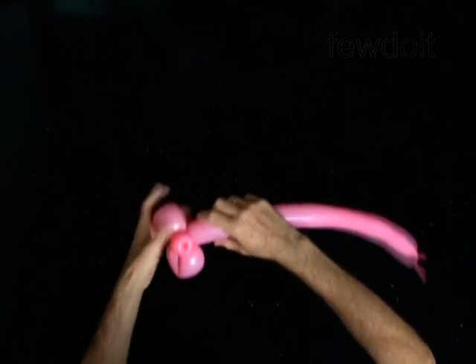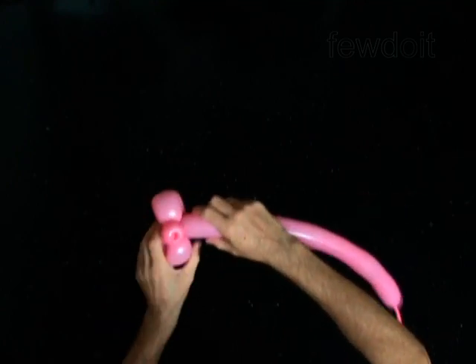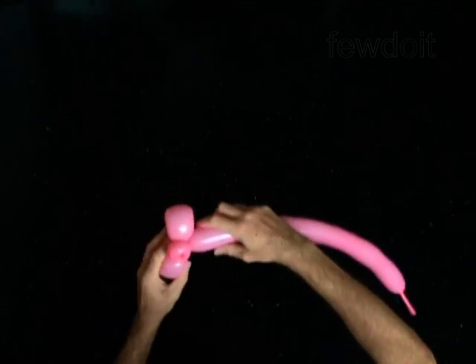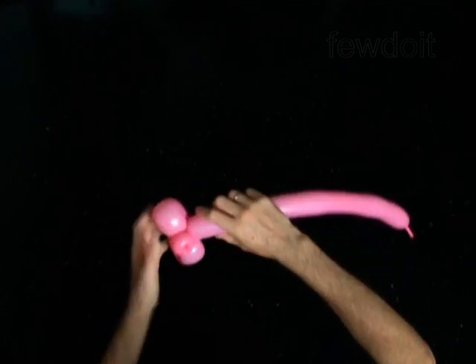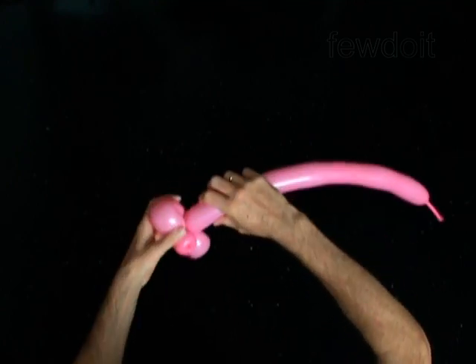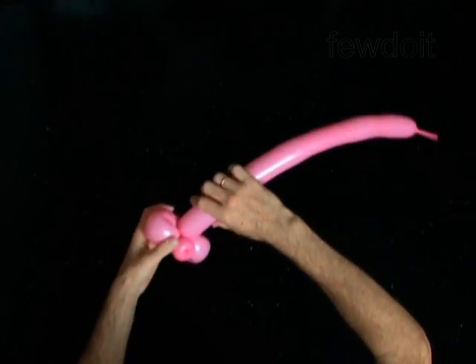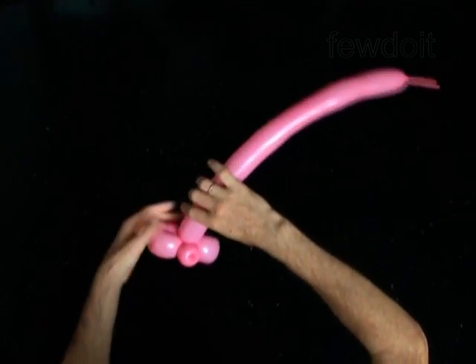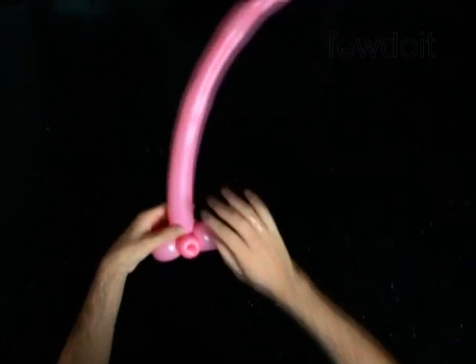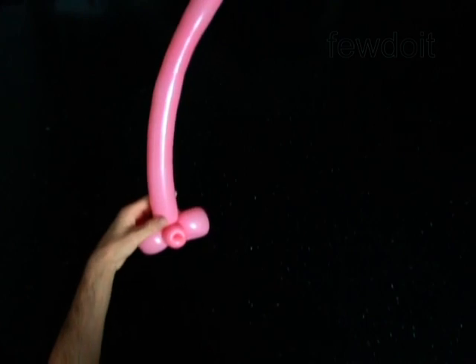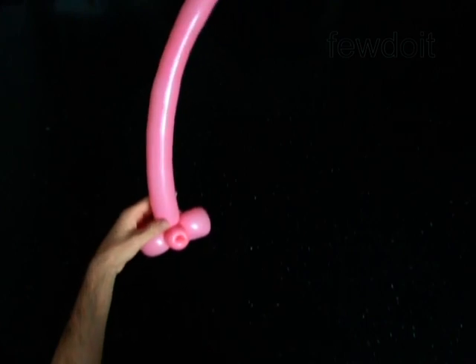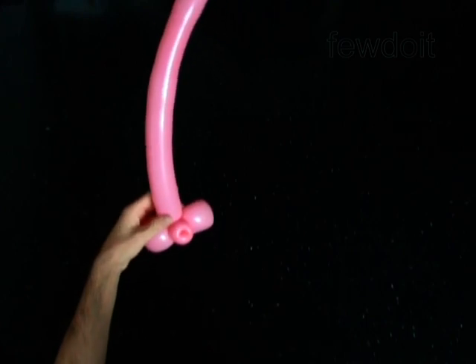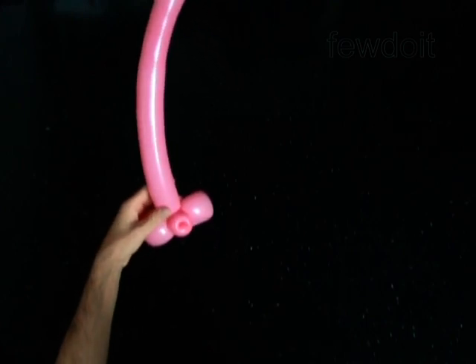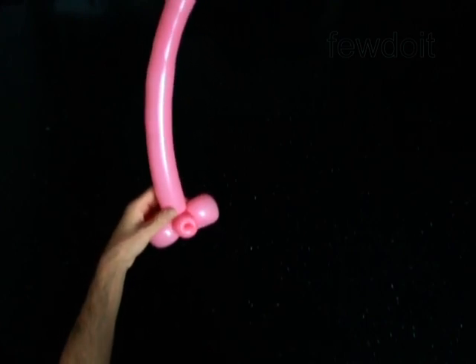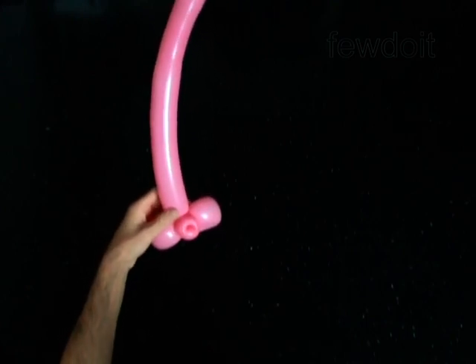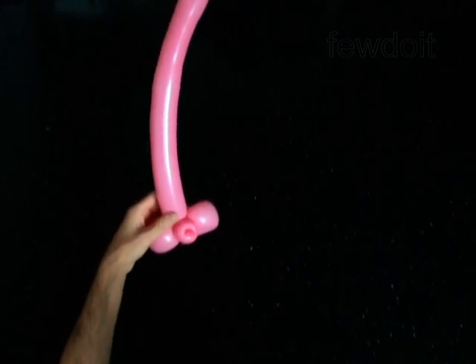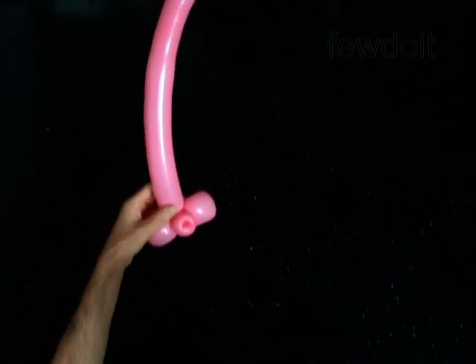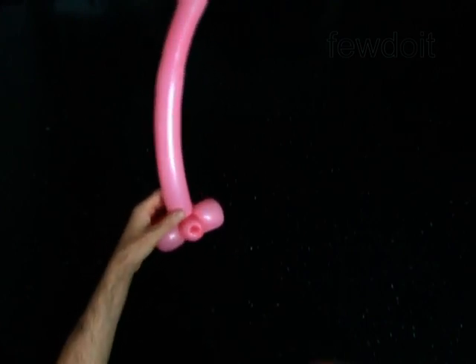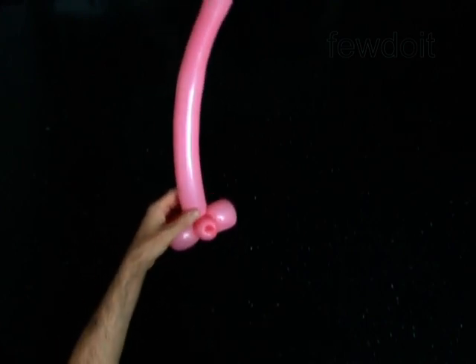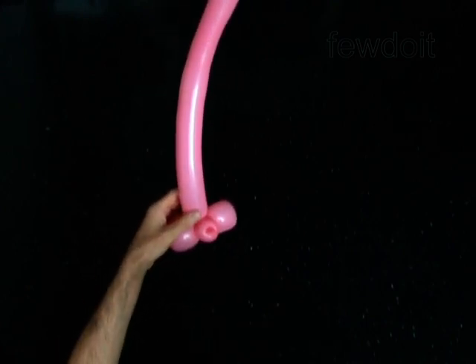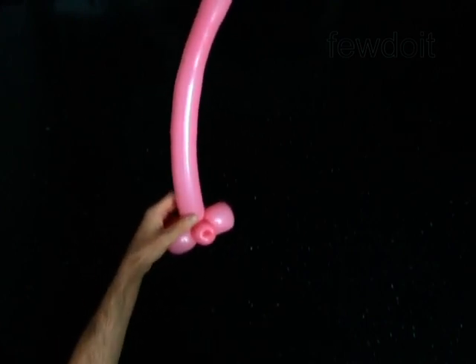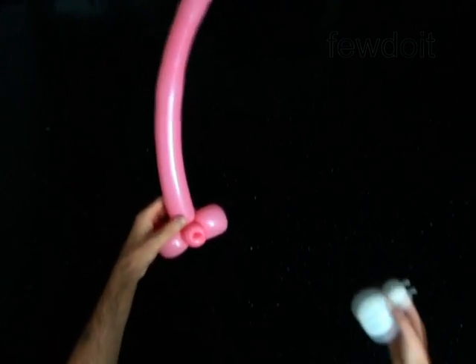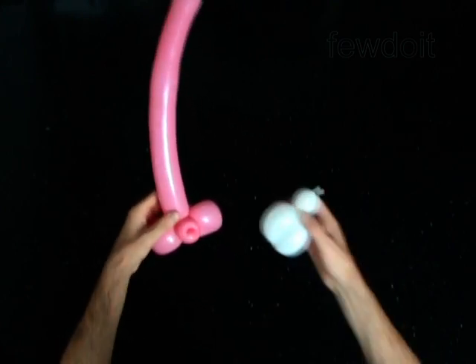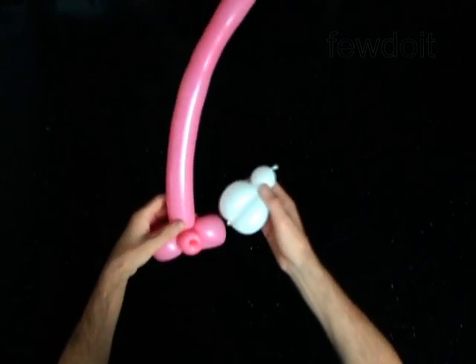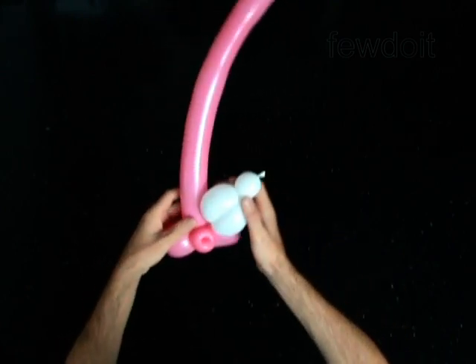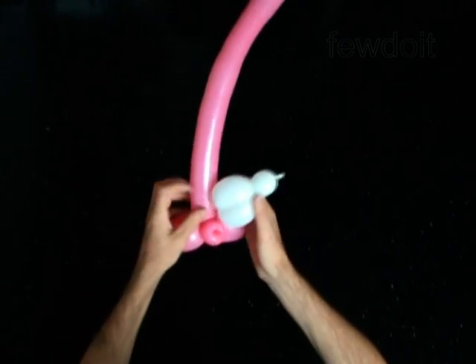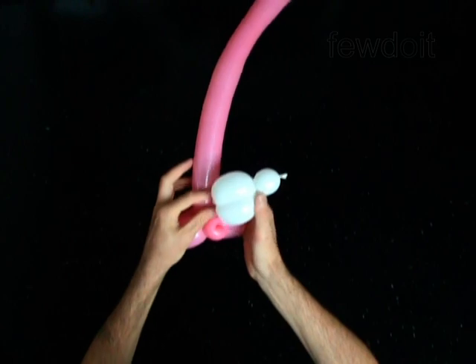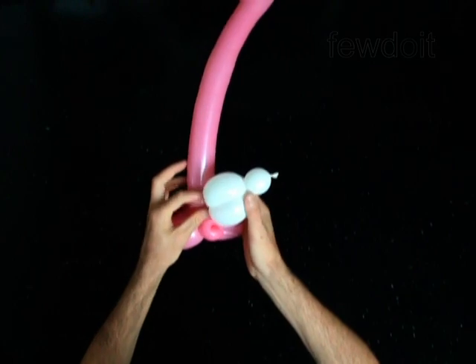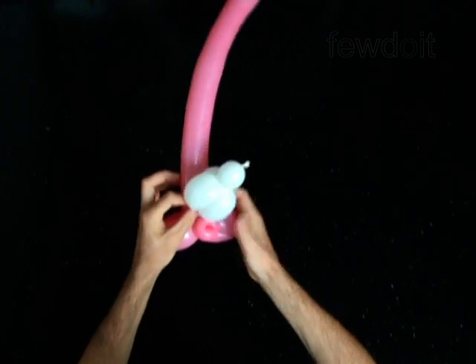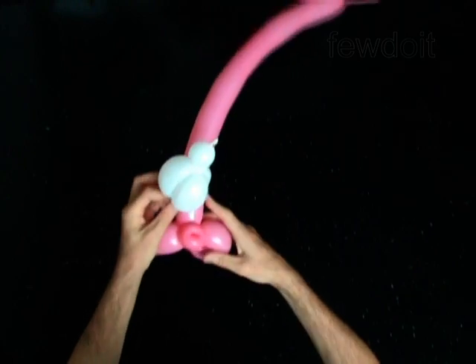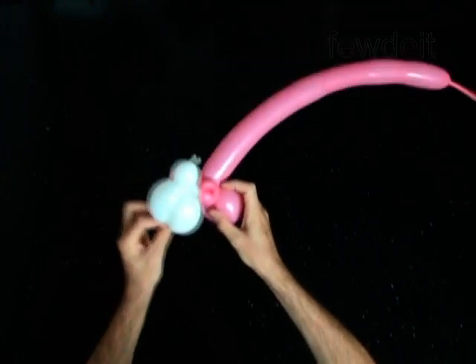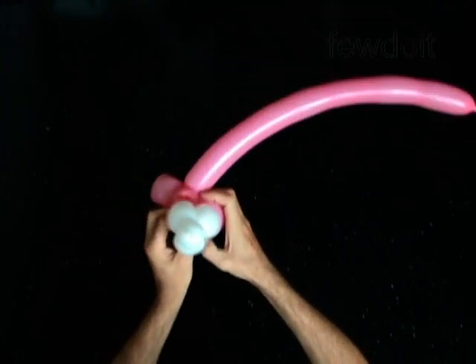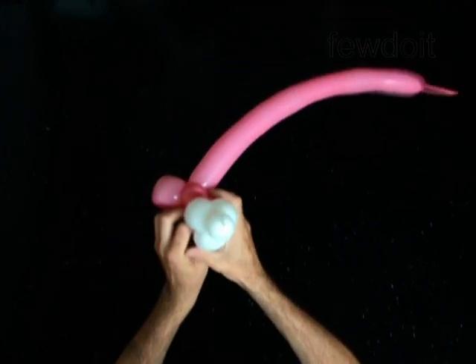Now we have to attach the eye bubbles. Loop the nozzle of the white balloon between the cheek bubbles of the pink balloon.